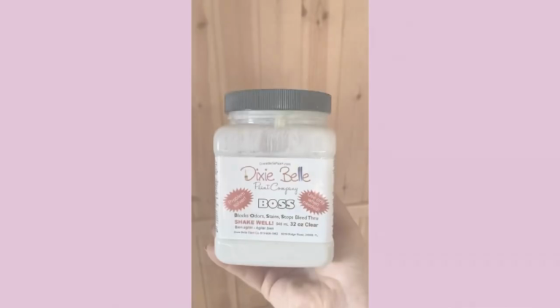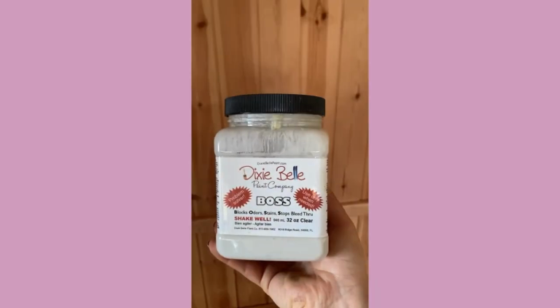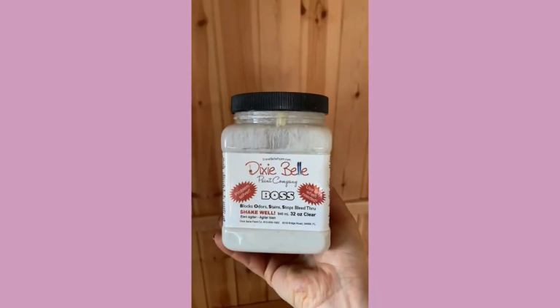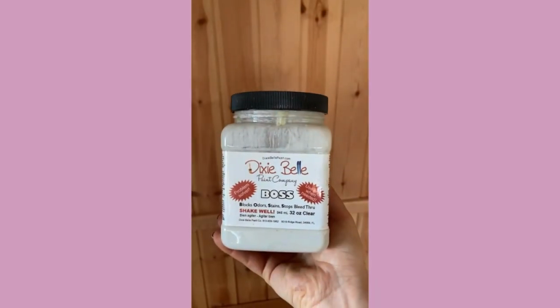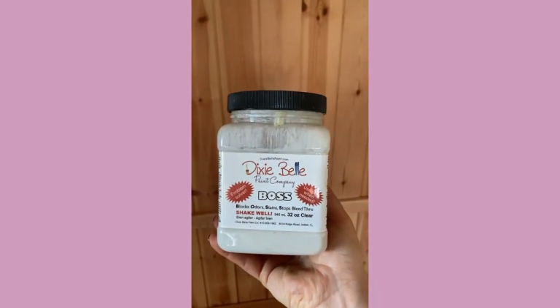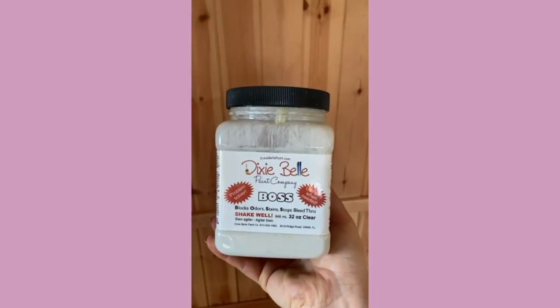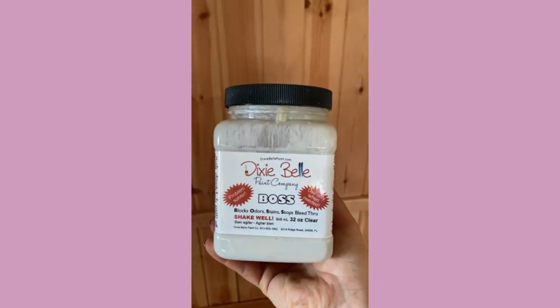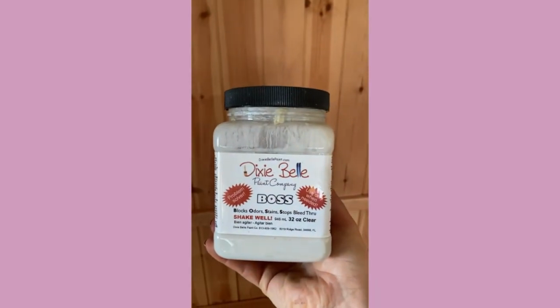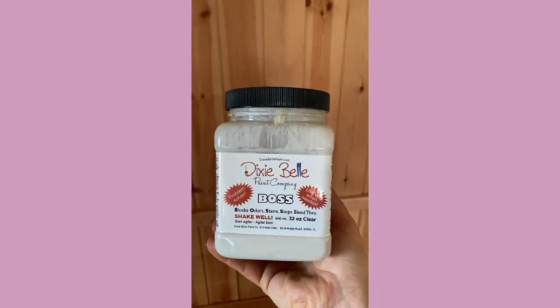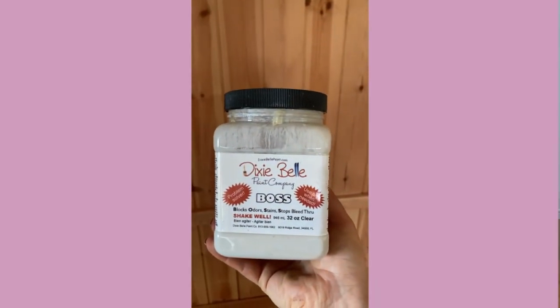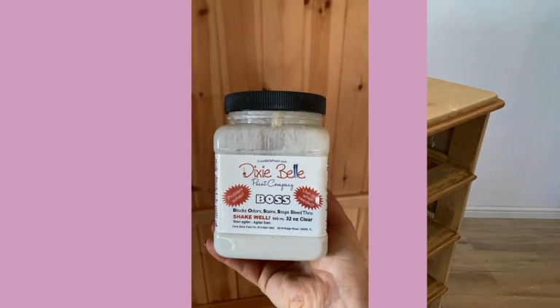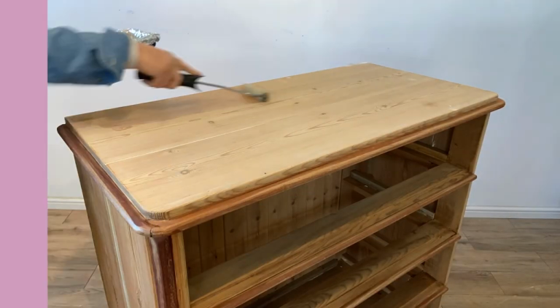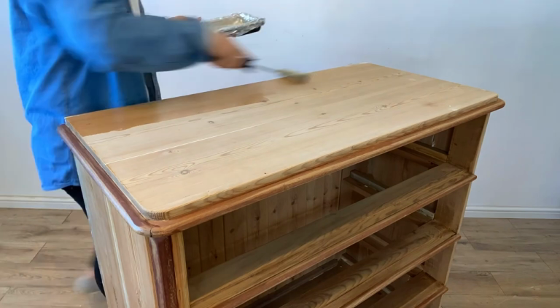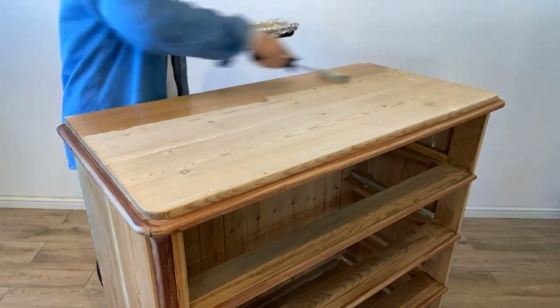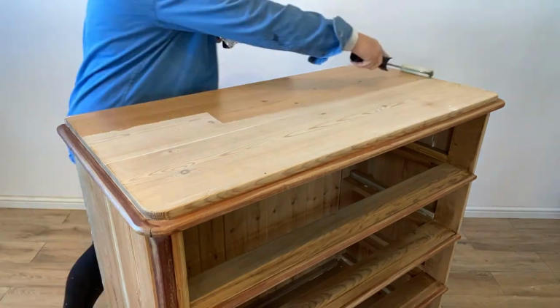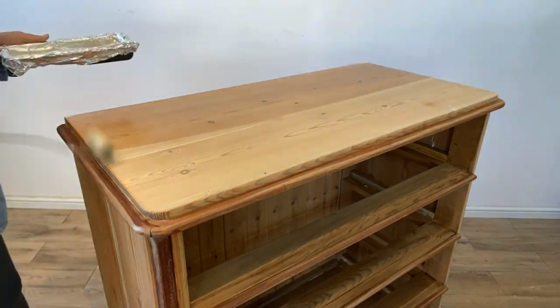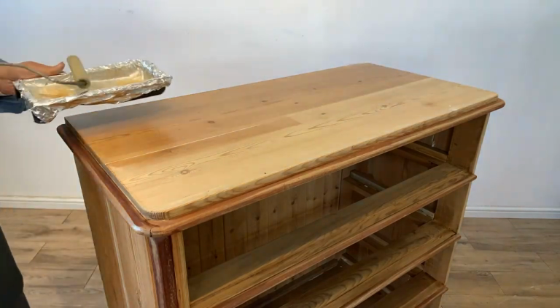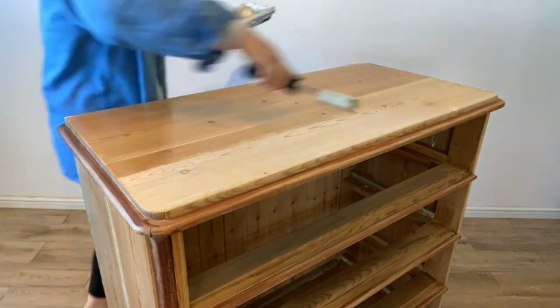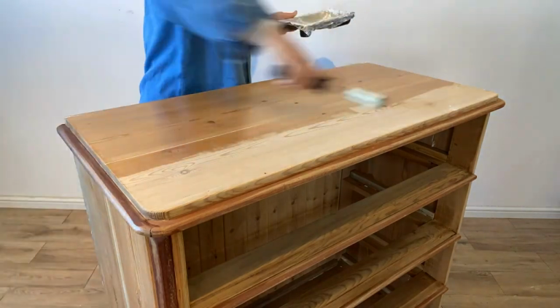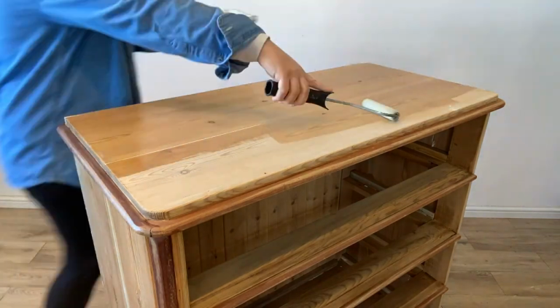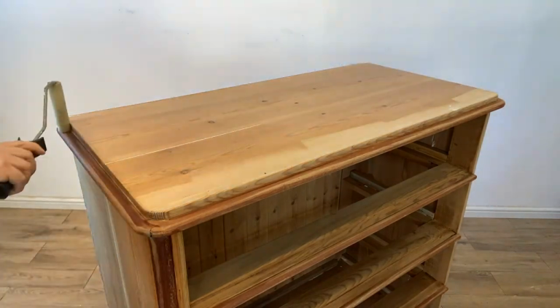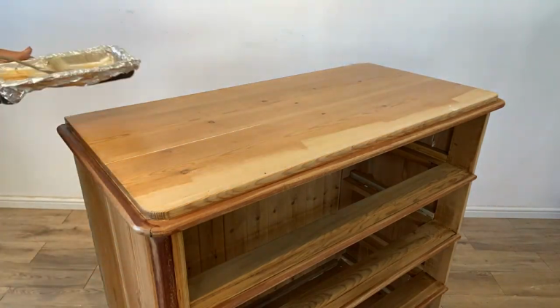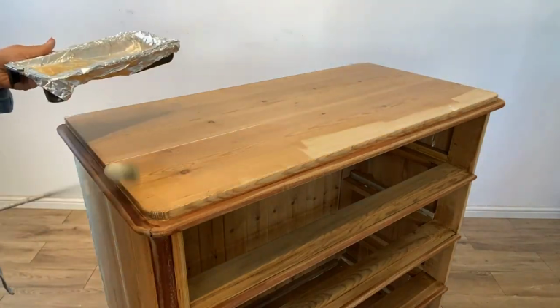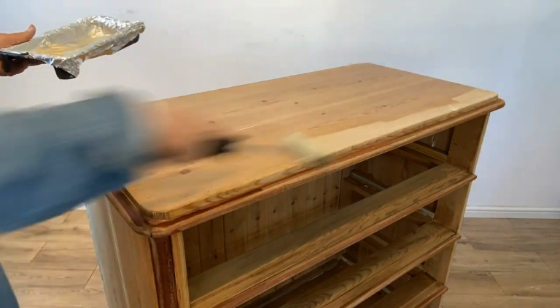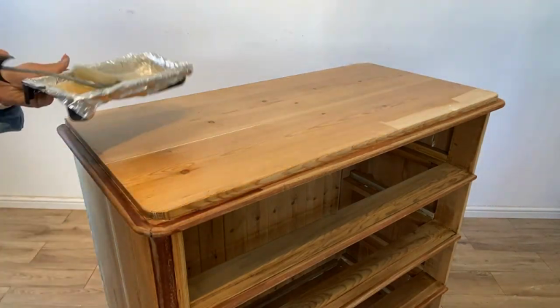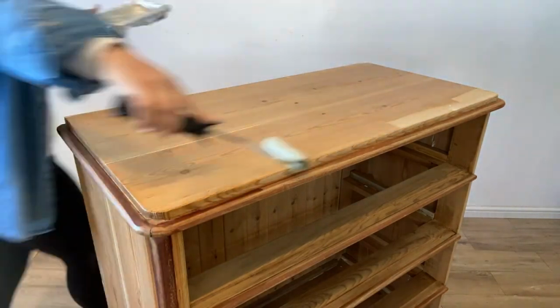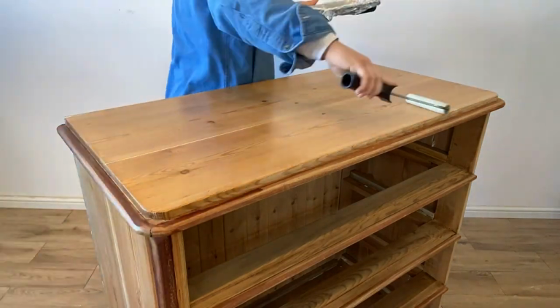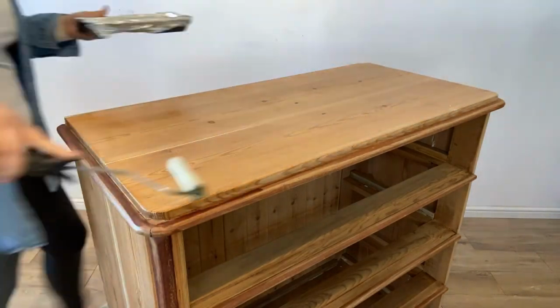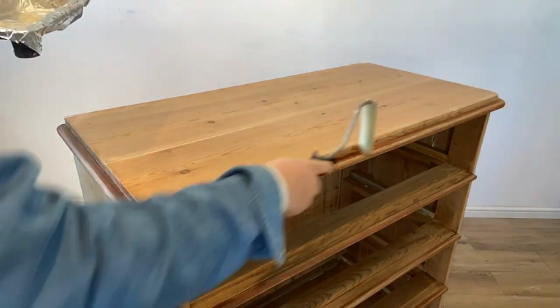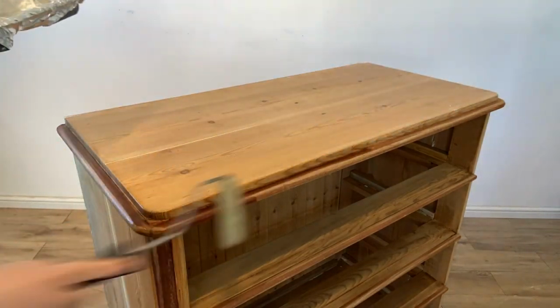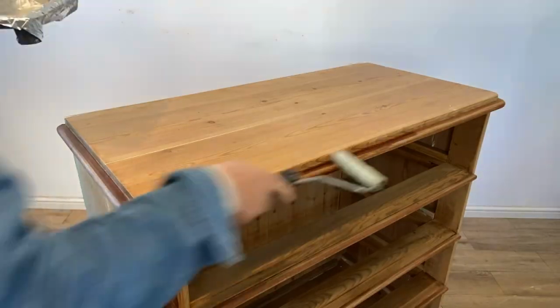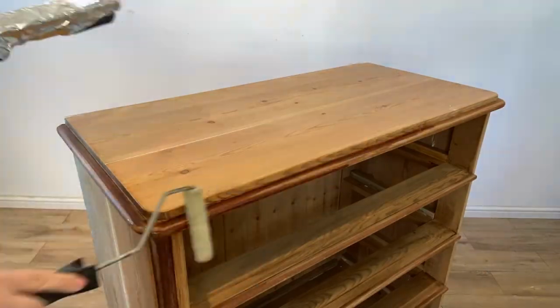Now I will be applying some Clear Boss with a roller to prime and prevent any bleed-through. I will apply two coats and then leave for 24 hours to dry.